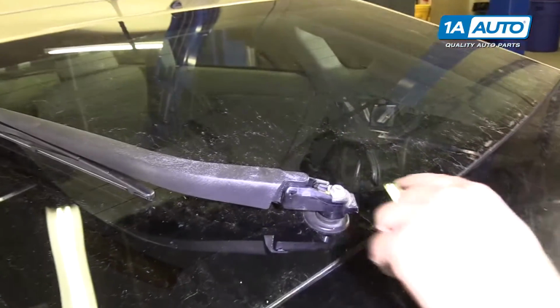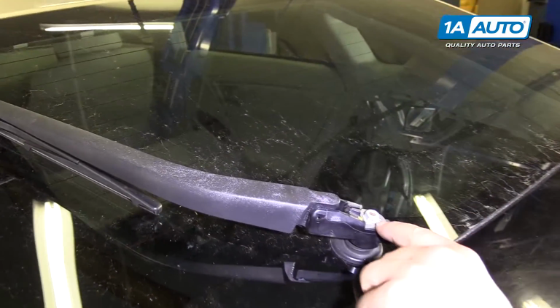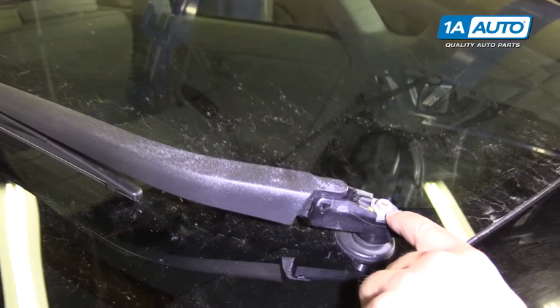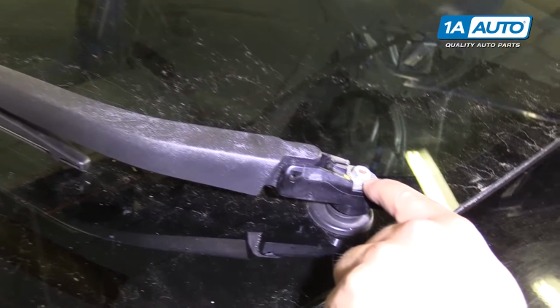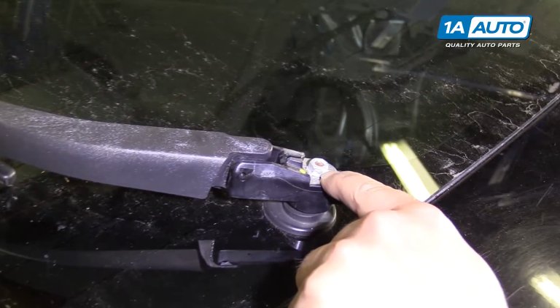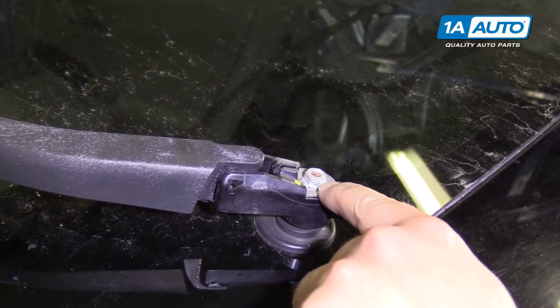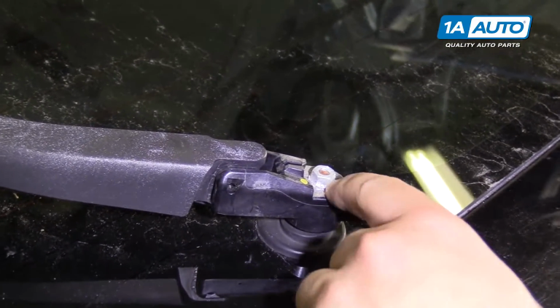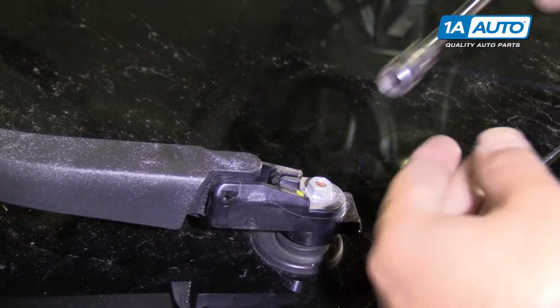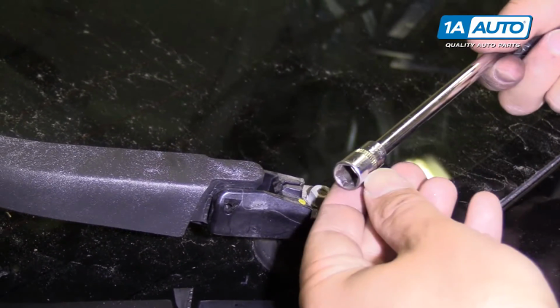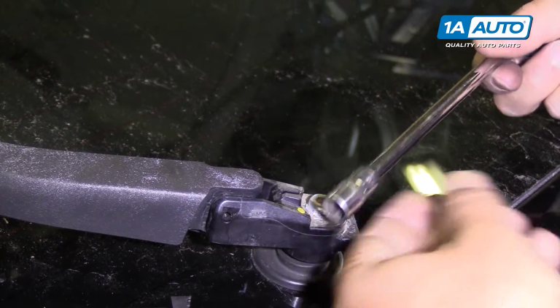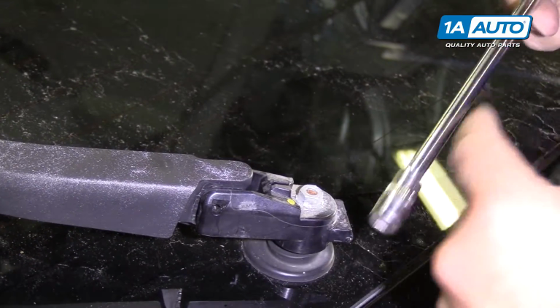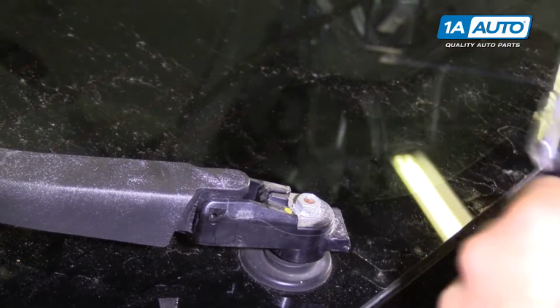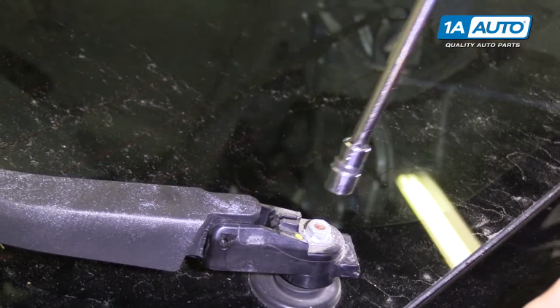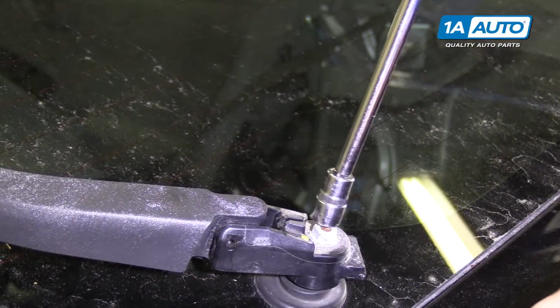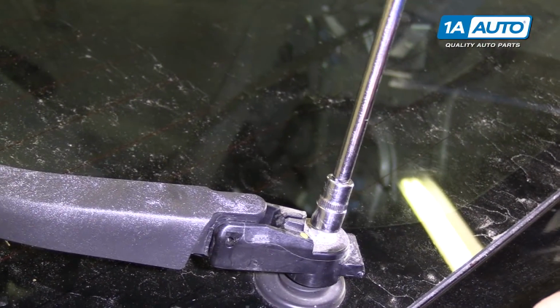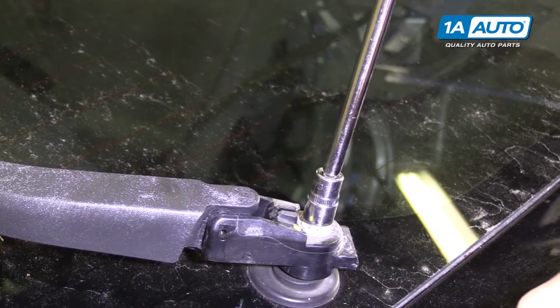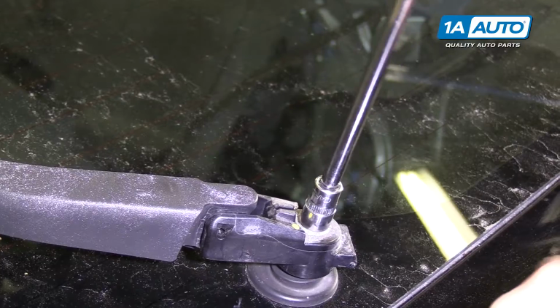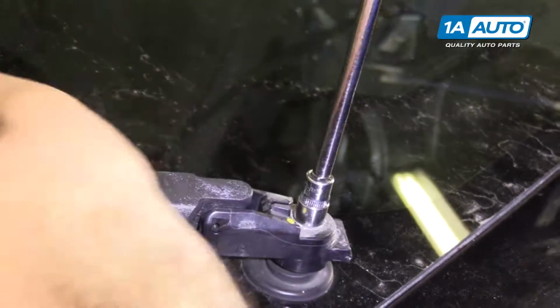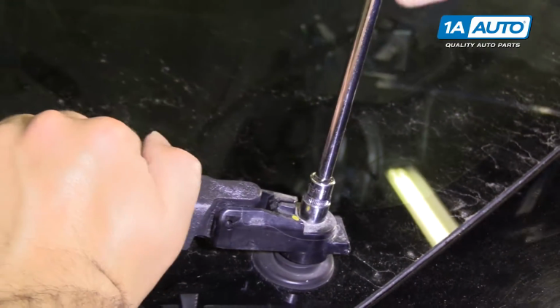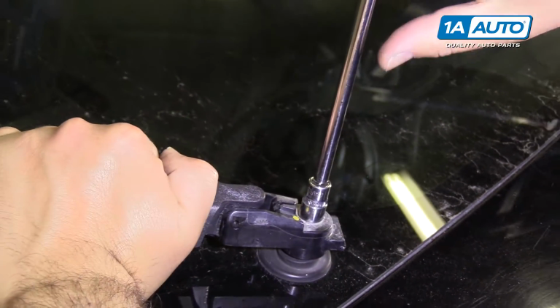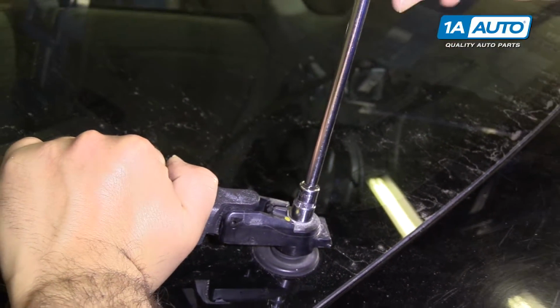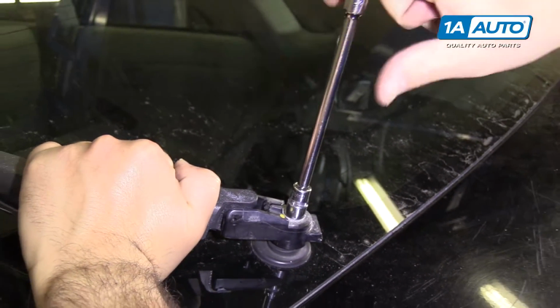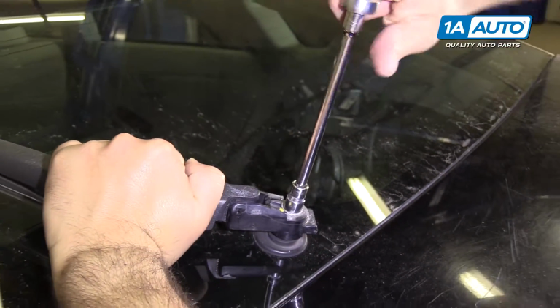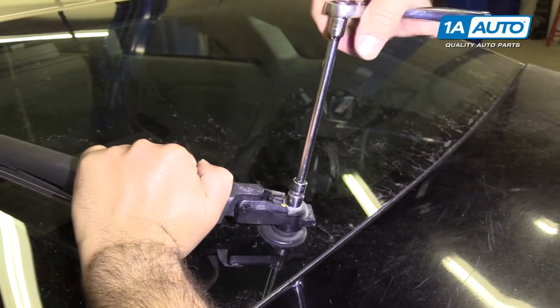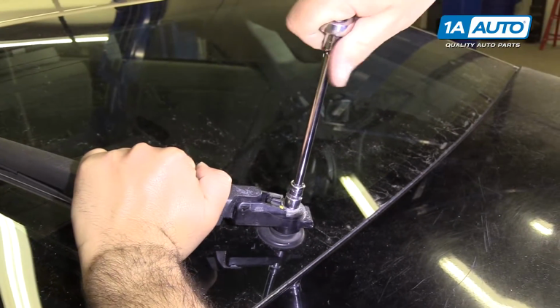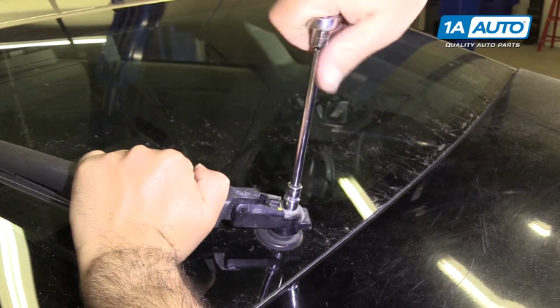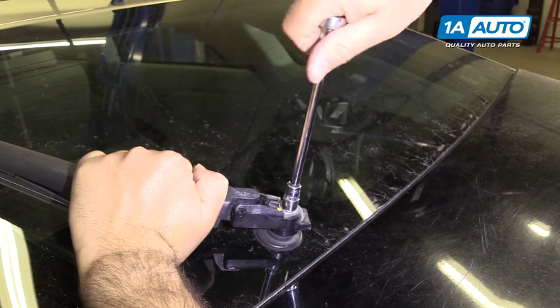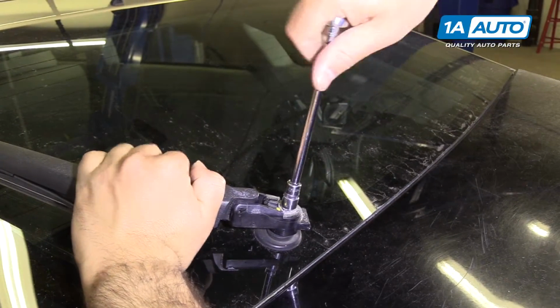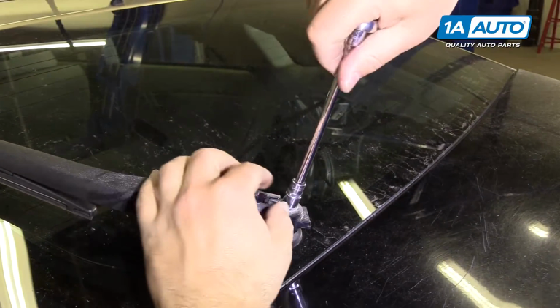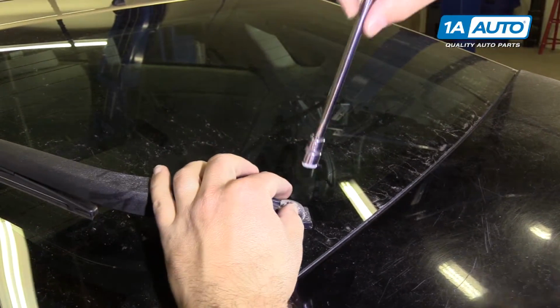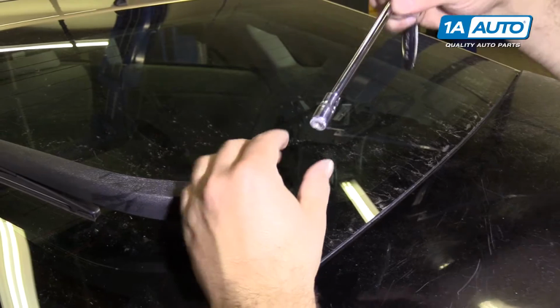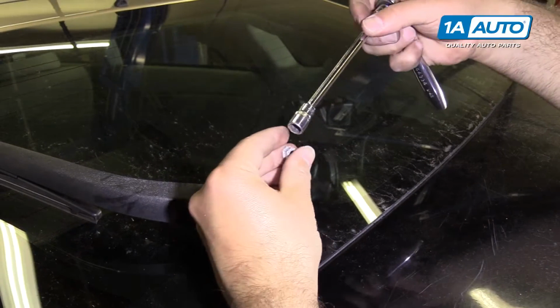I'm going to remove the nut holding on the rear wiper arm. Use the 10mm socket, extension, and ratchet. Hold on to the wiper arm and break it free. This one came loose pretty easily.